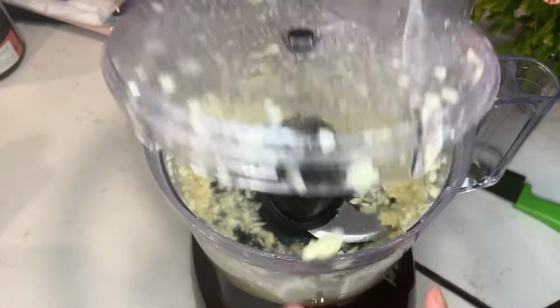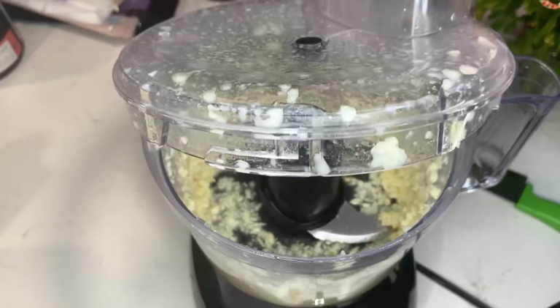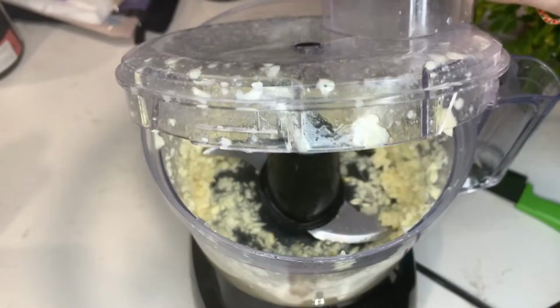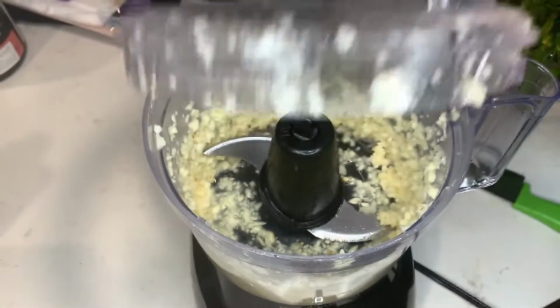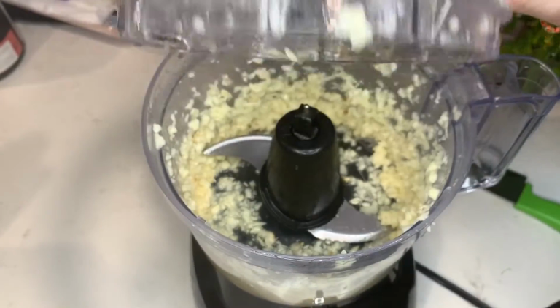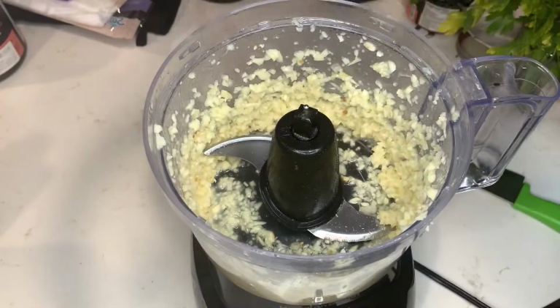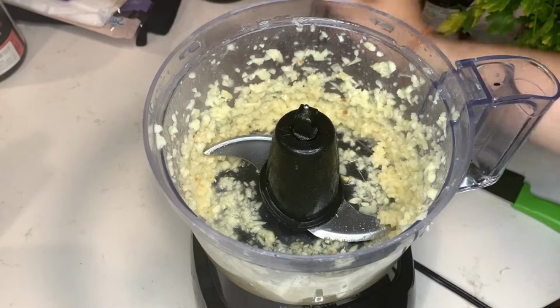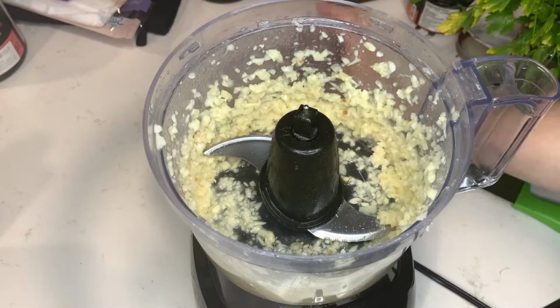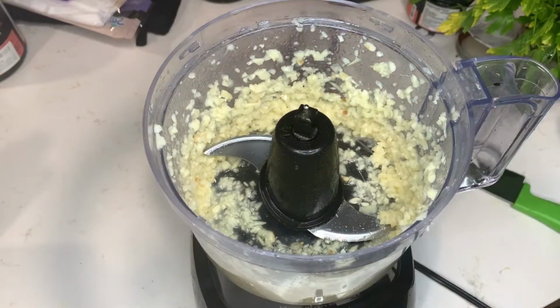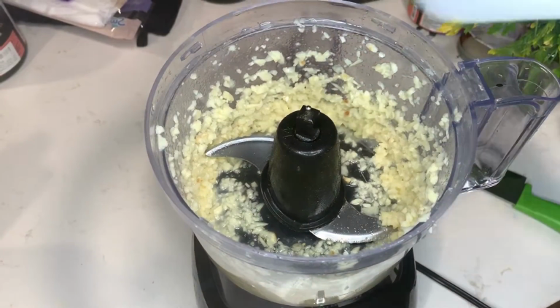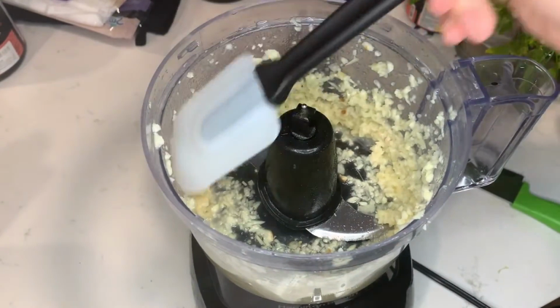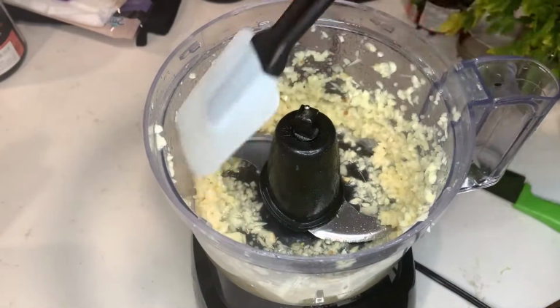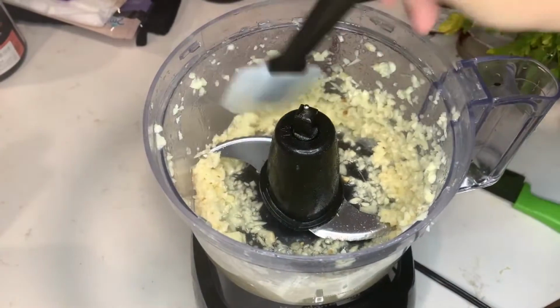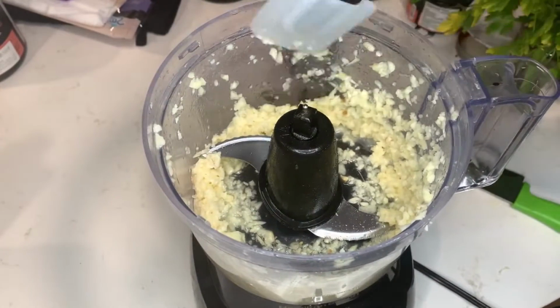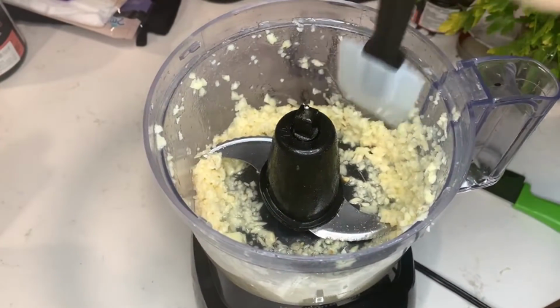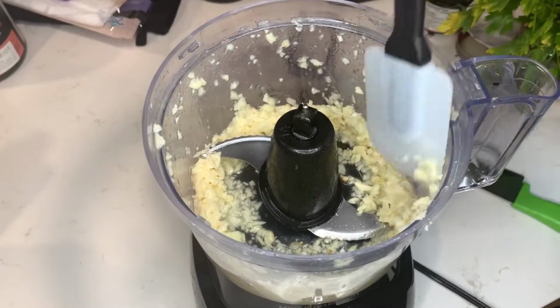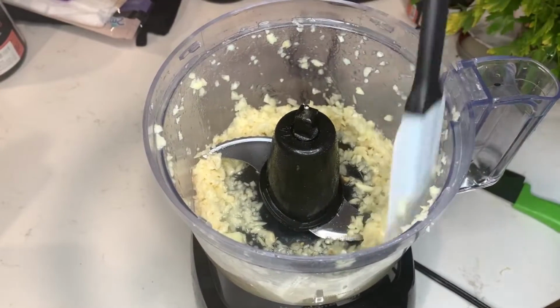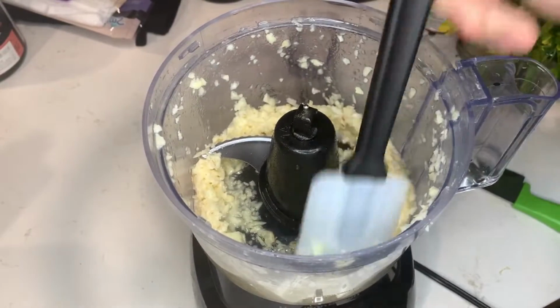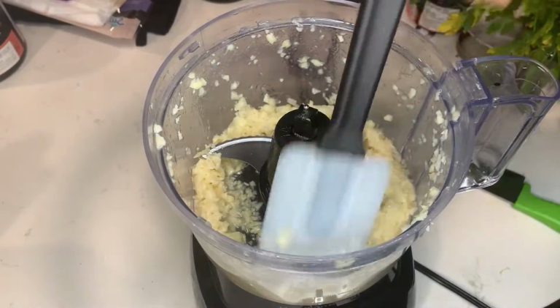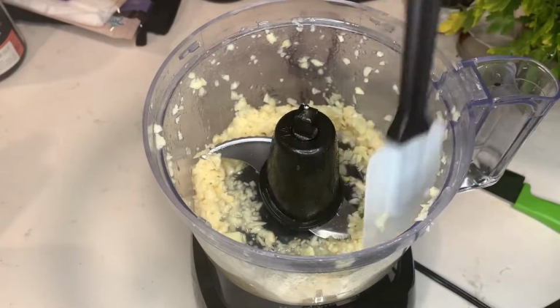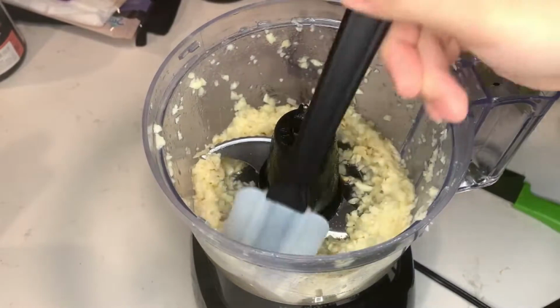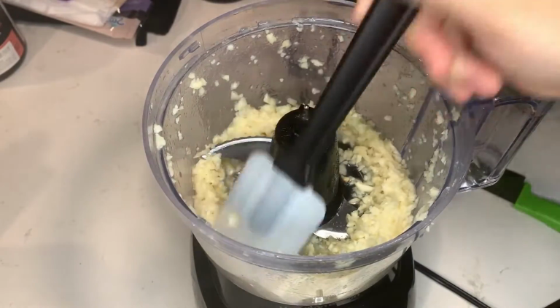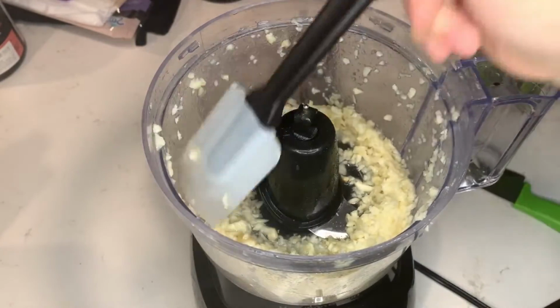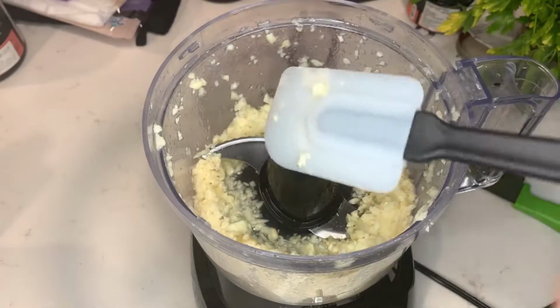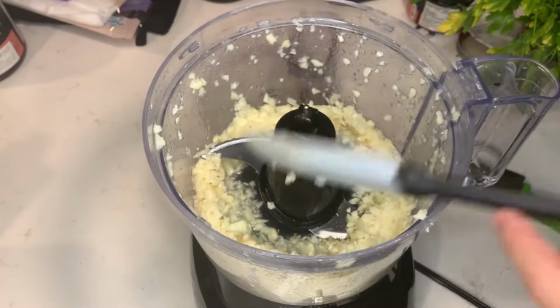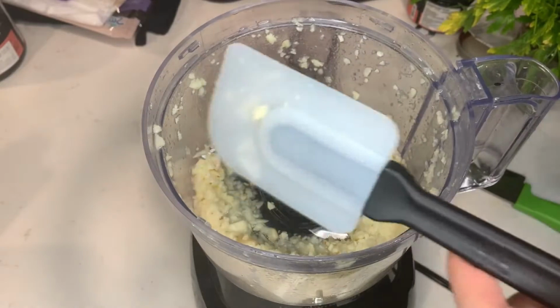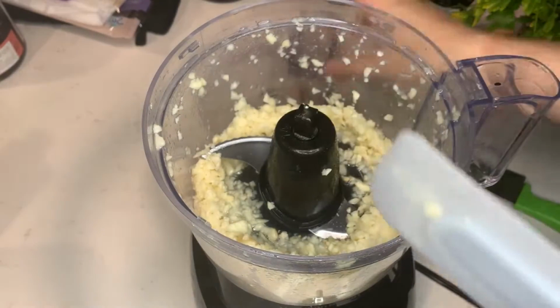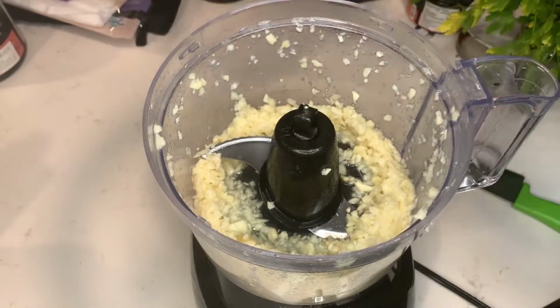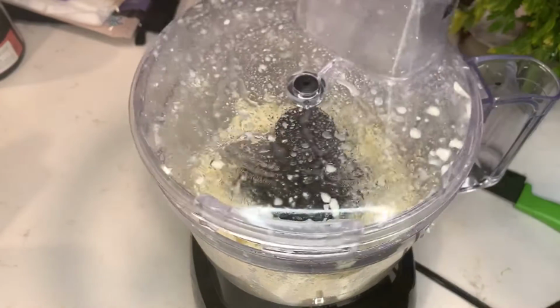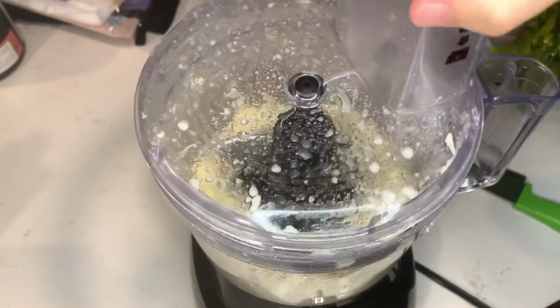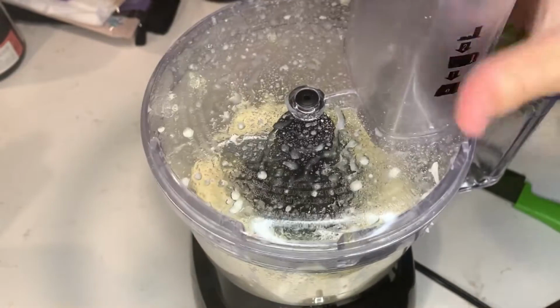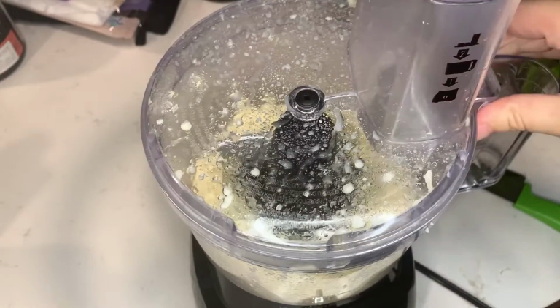One thing you want to be careful about is that since garlic is a vasodilator, if you have low blood pressure, eating too much of this can drop it even more, which obviously is not good. So just make sure not to go overboard.